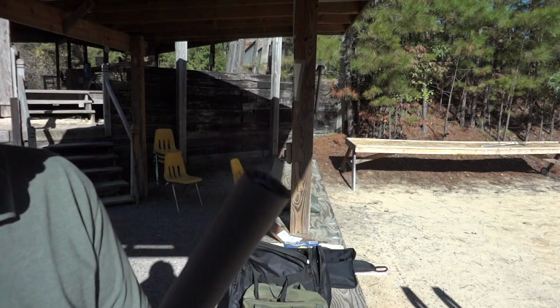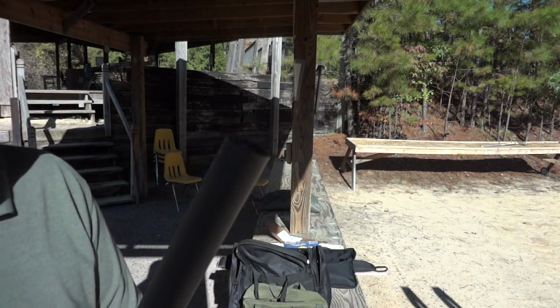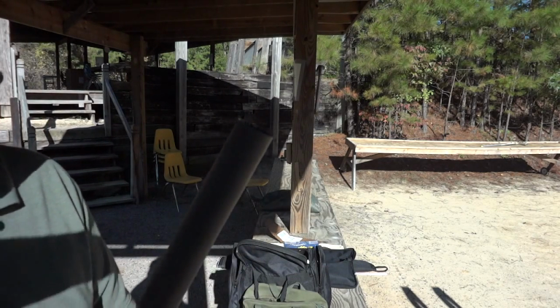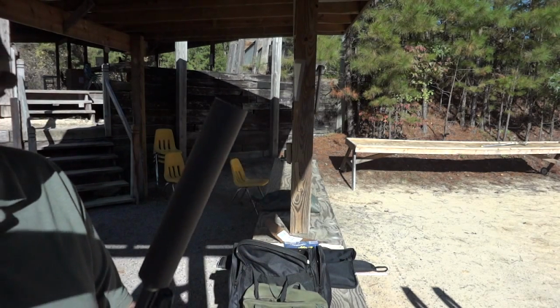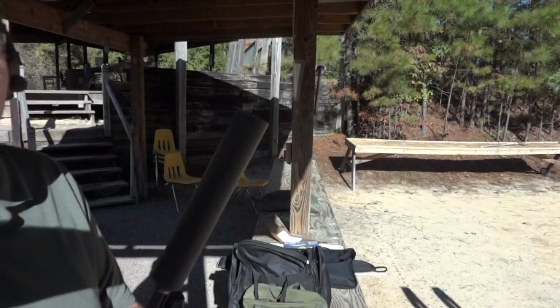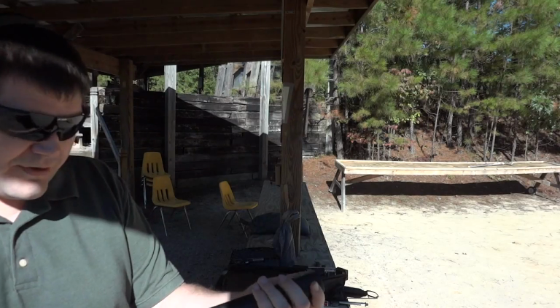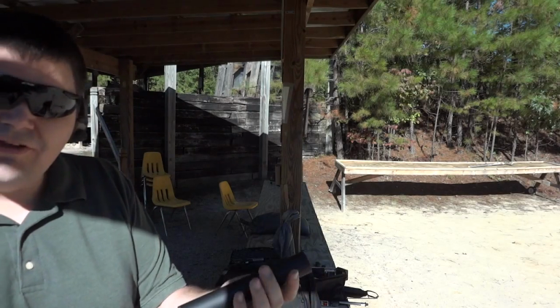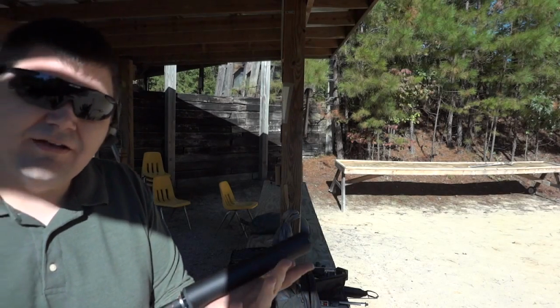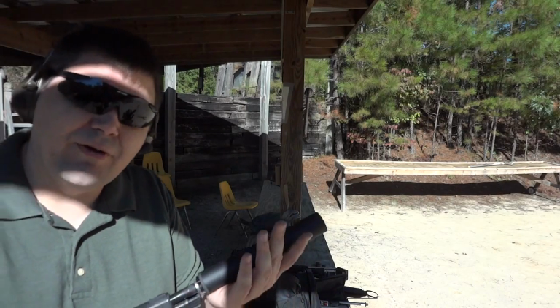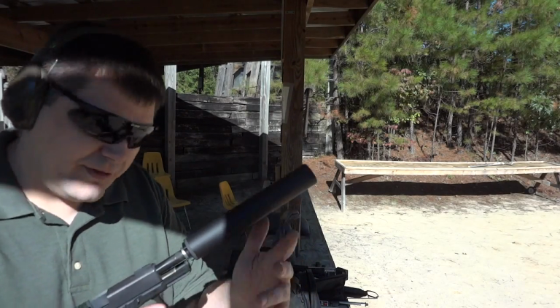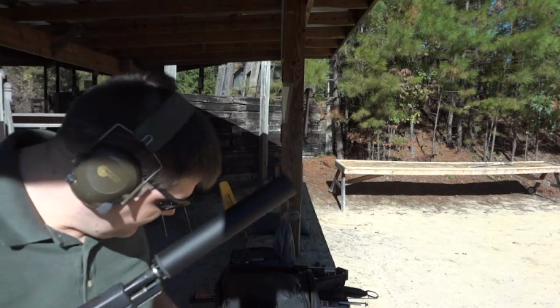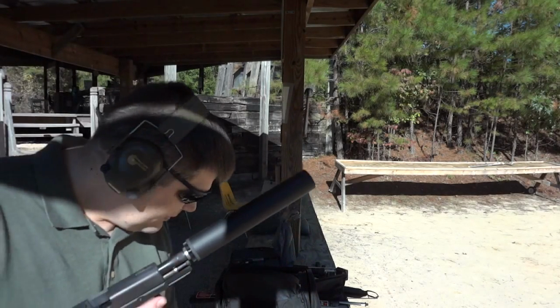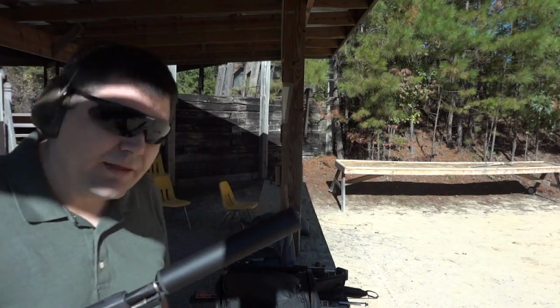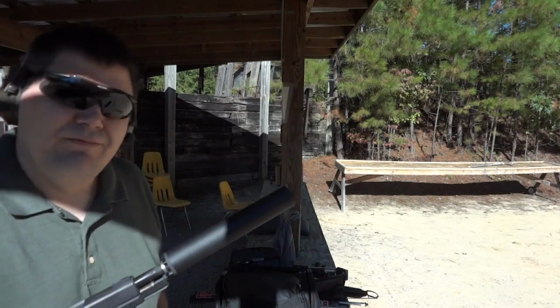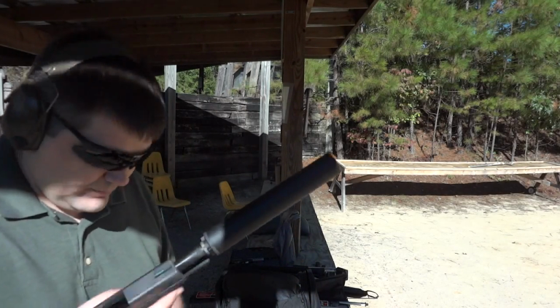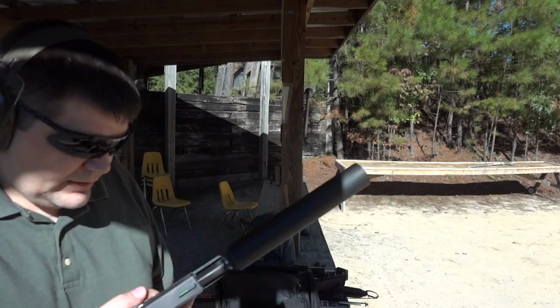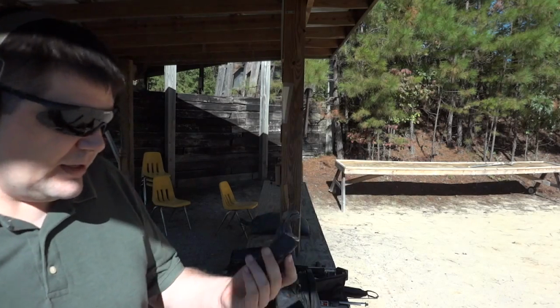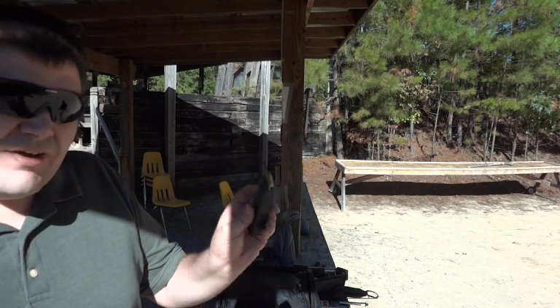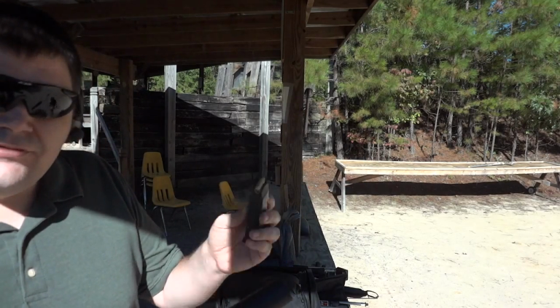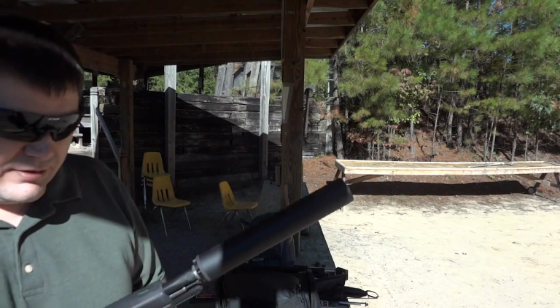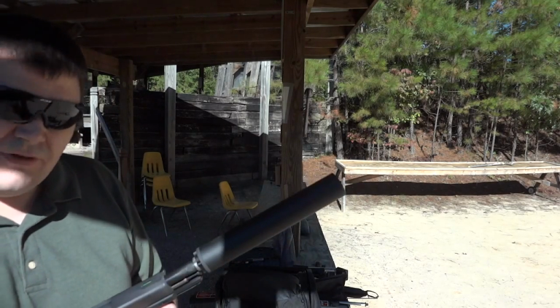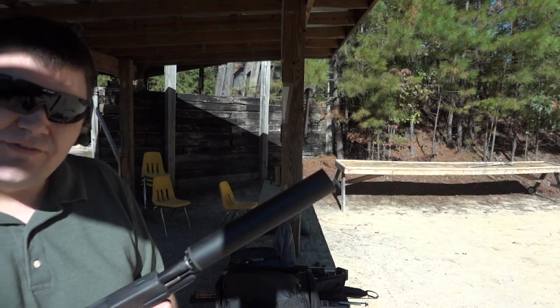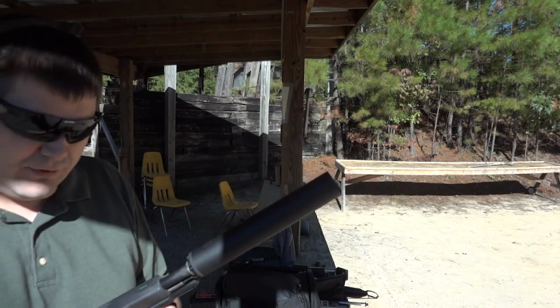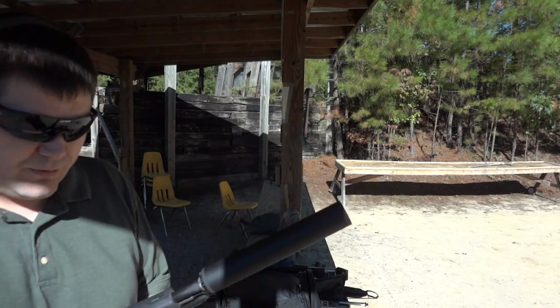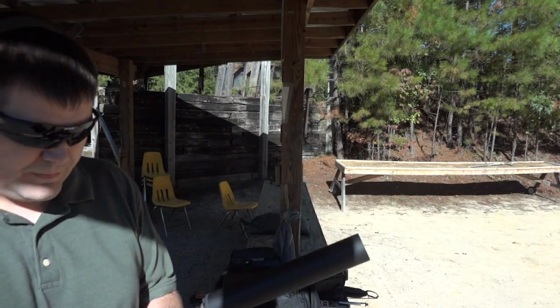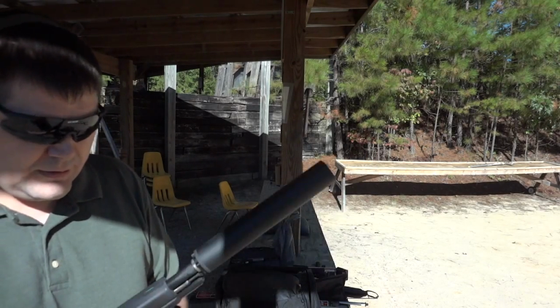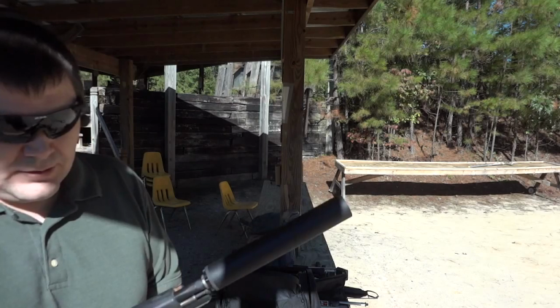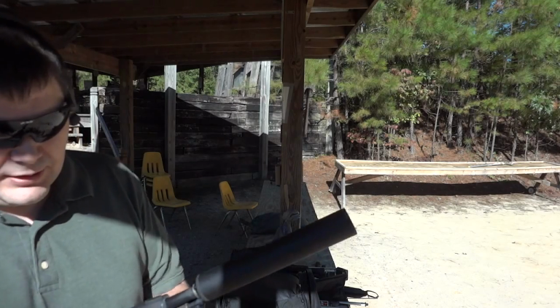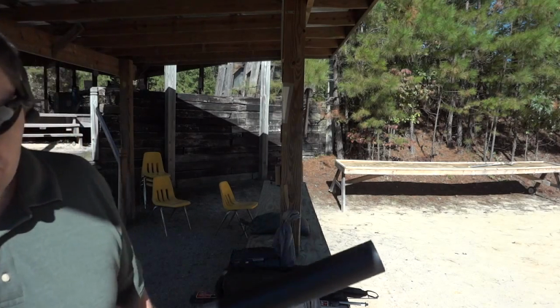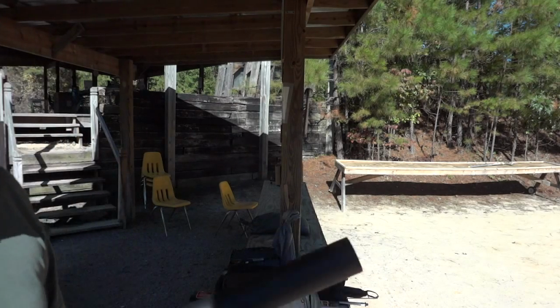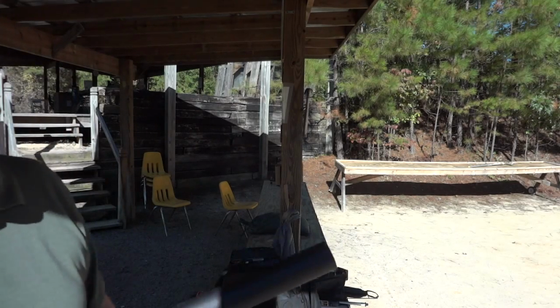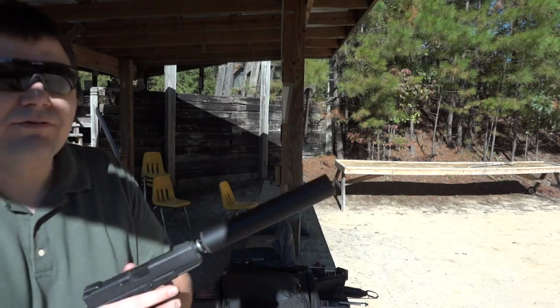Gotta love it — the suppressor itself gets hot. I've got to remember a glove. Five rounds, shooting the last of the Tula ammo, and we'll see how that goes.